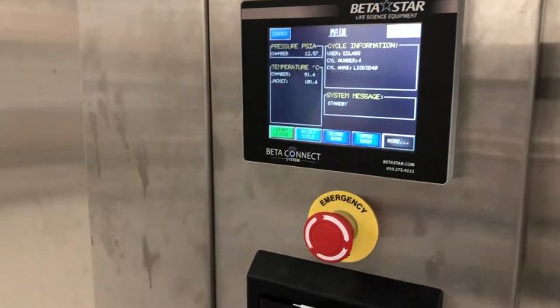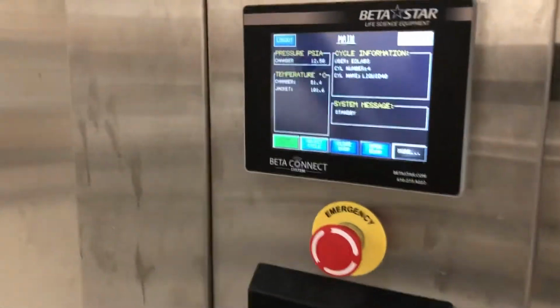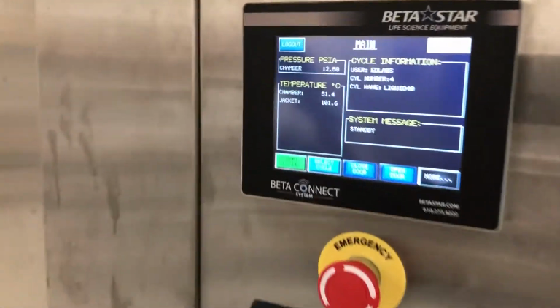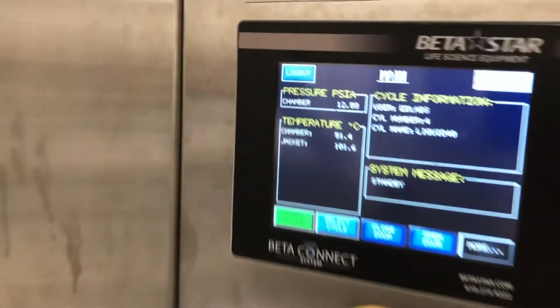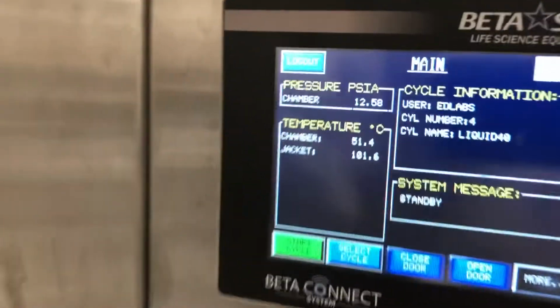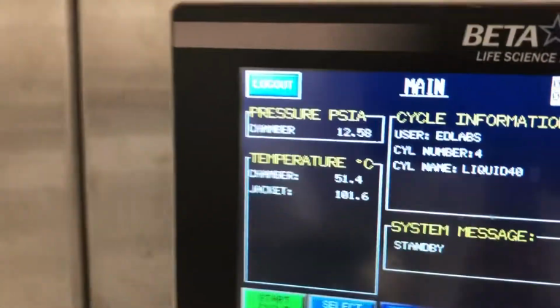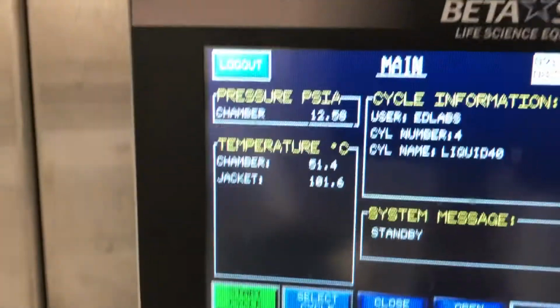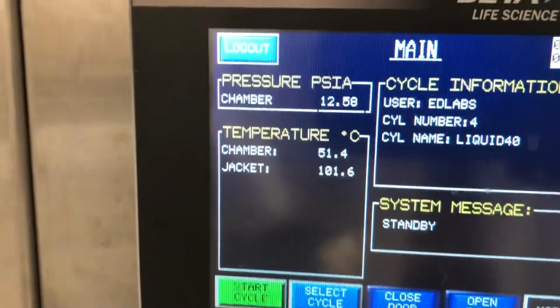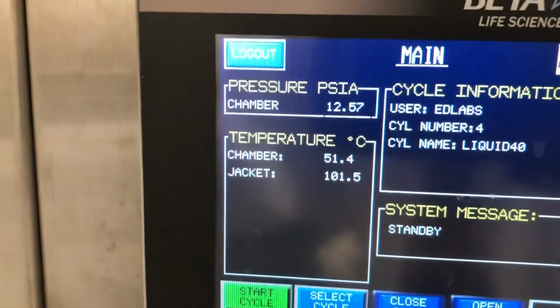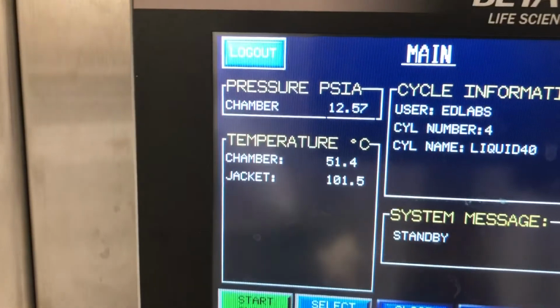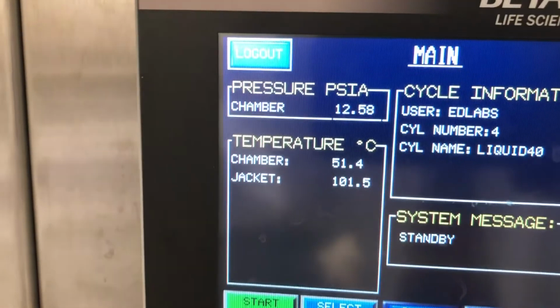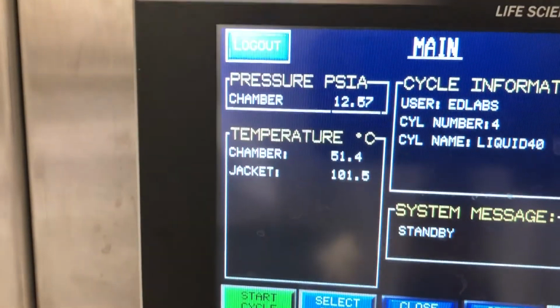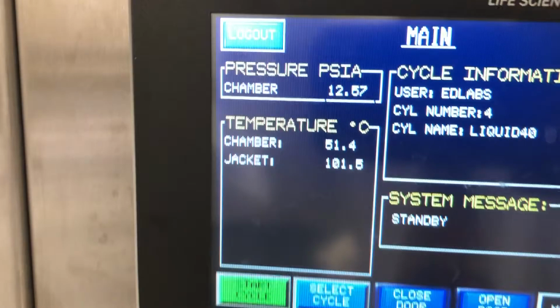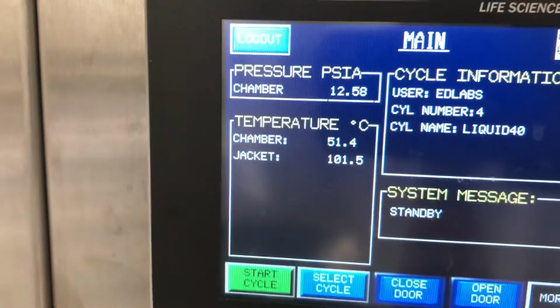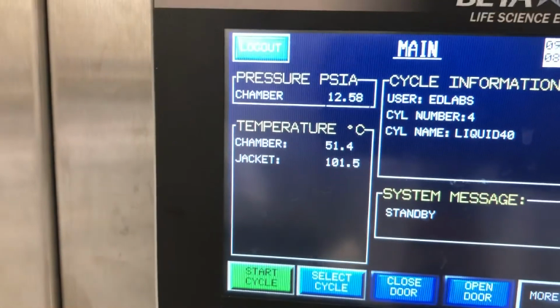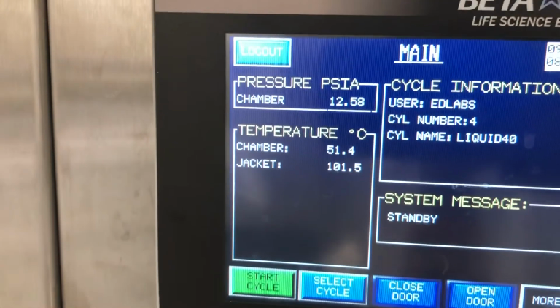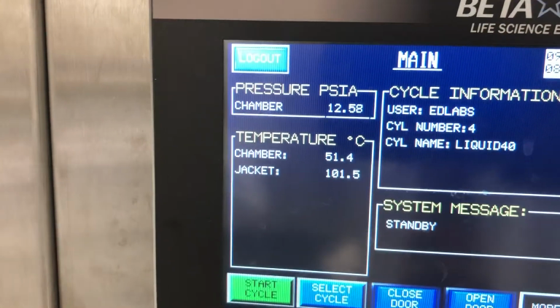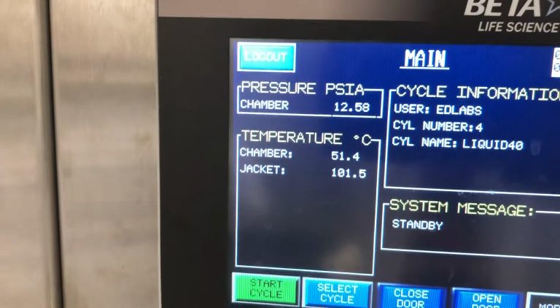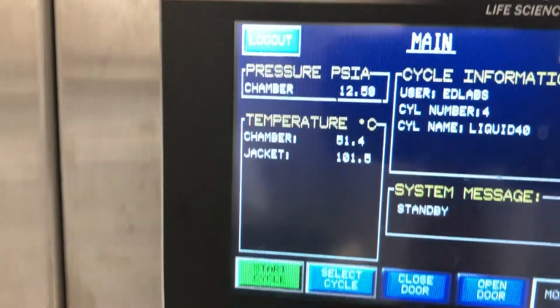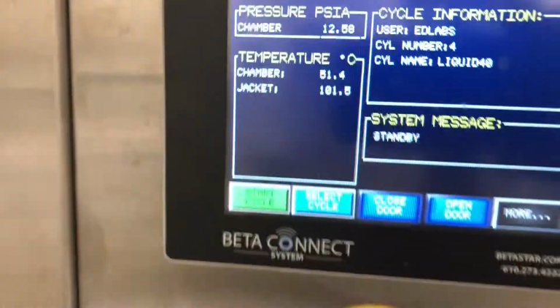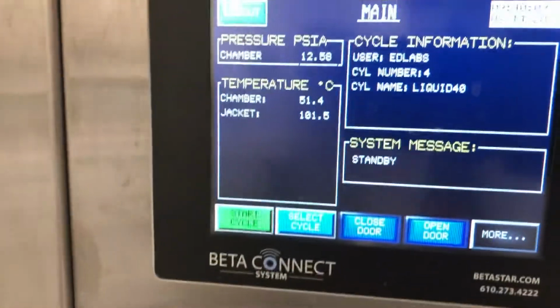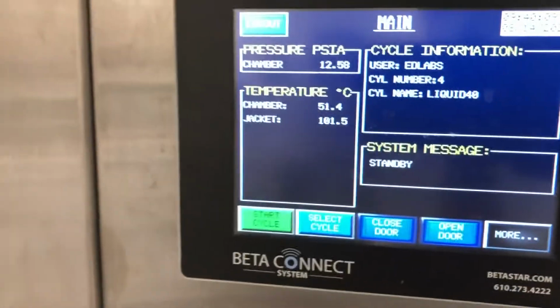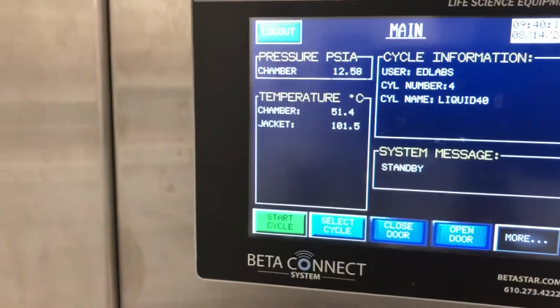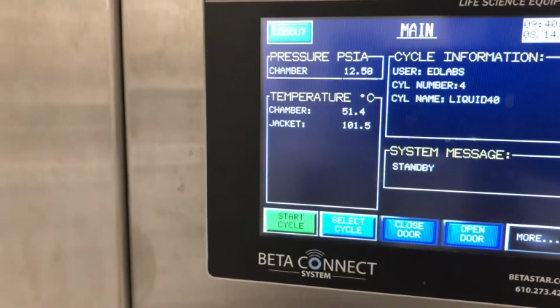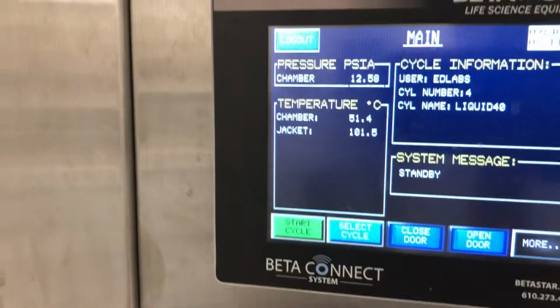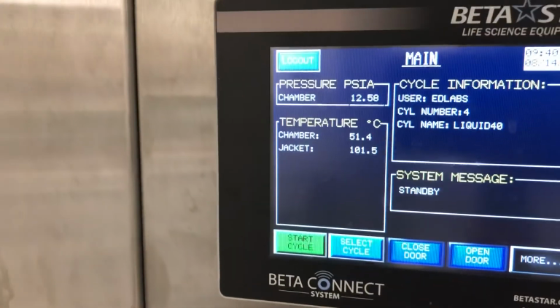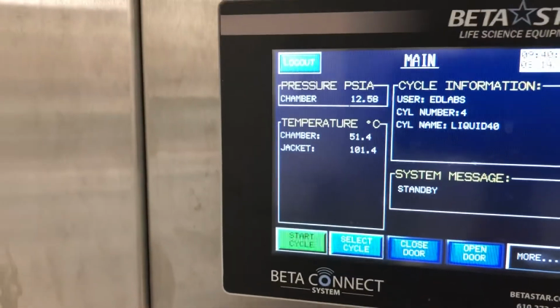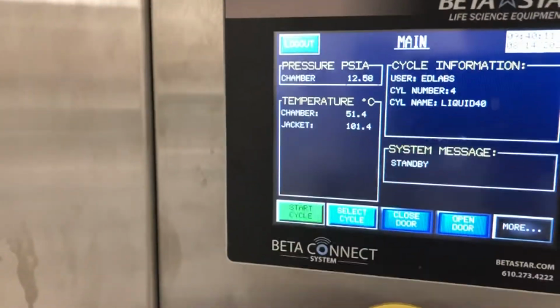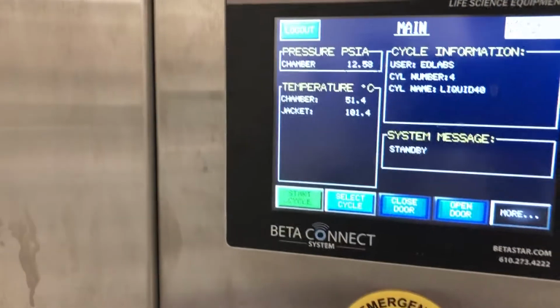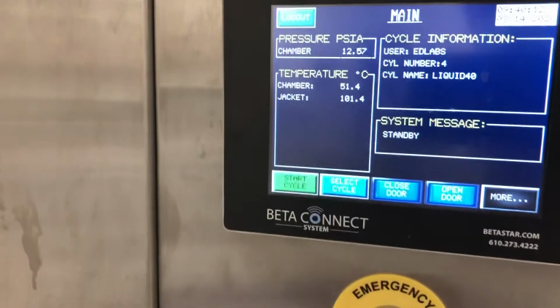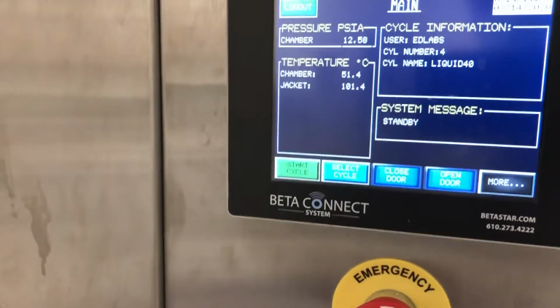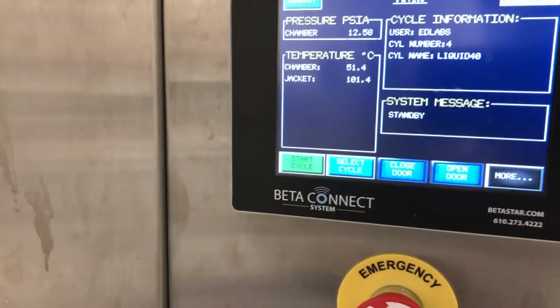You can see here in the chambers: 51 degrees centigrade. The jacket's at 101 degrees centigrade. The chamber's at 12.5 psi, which is atmospheric pressure.